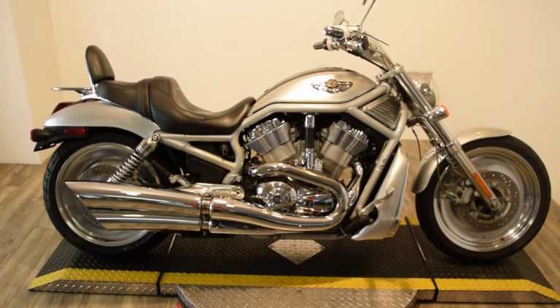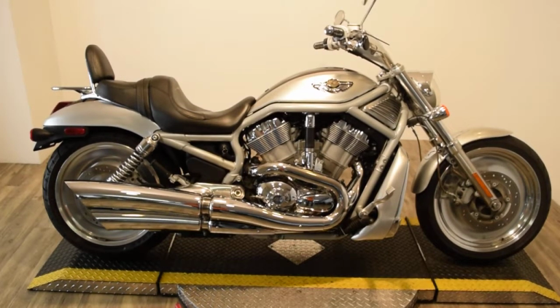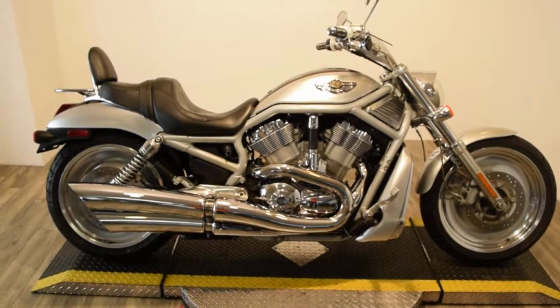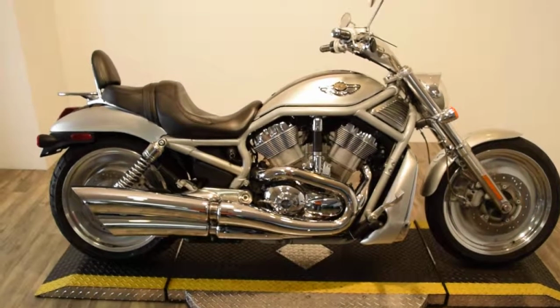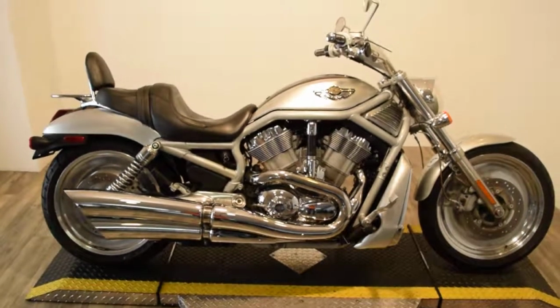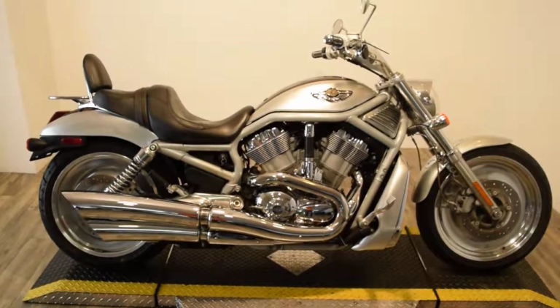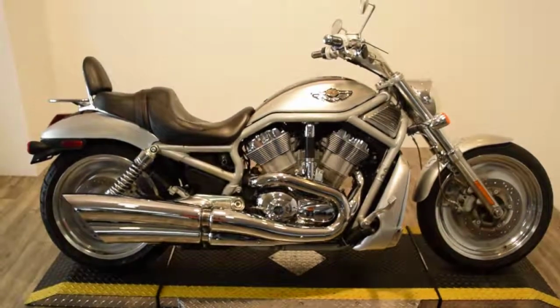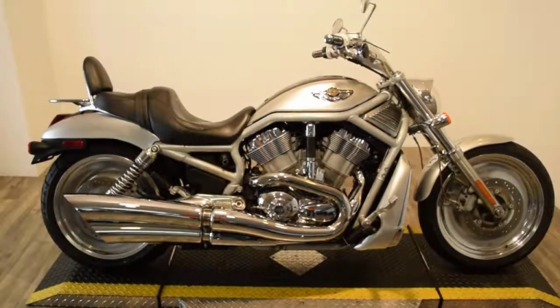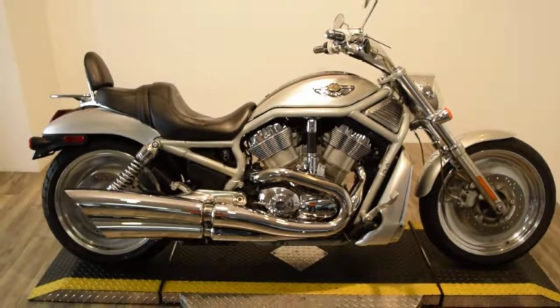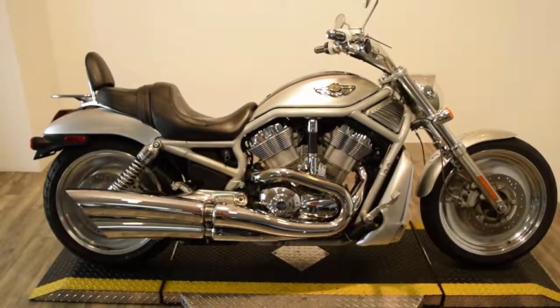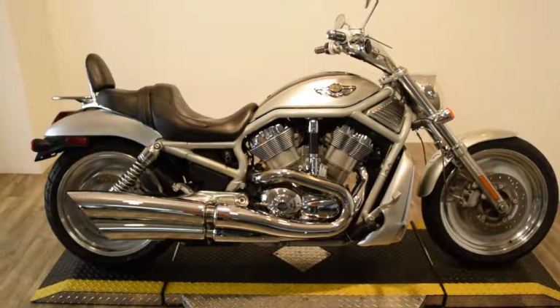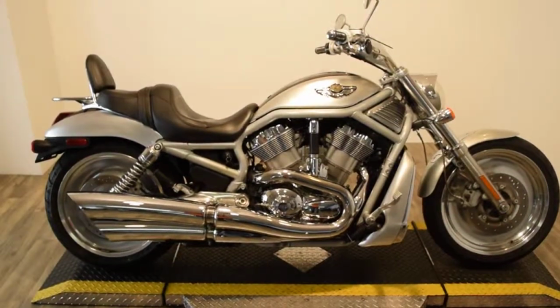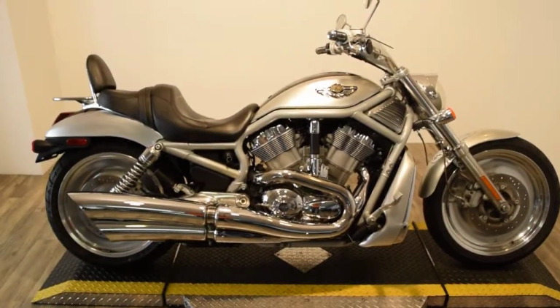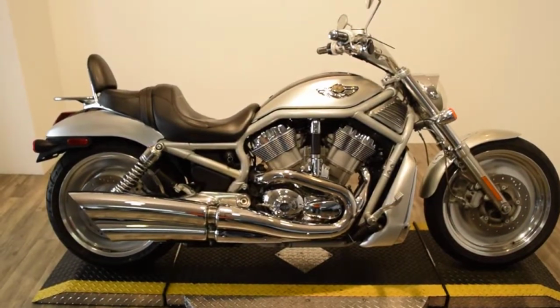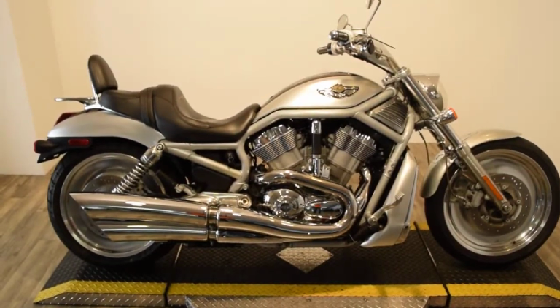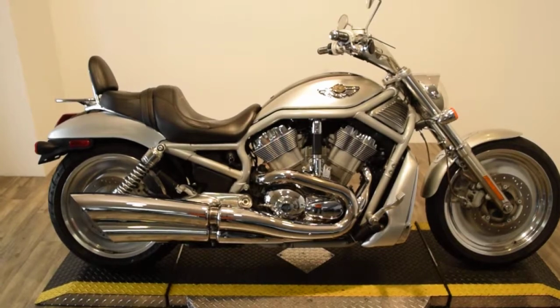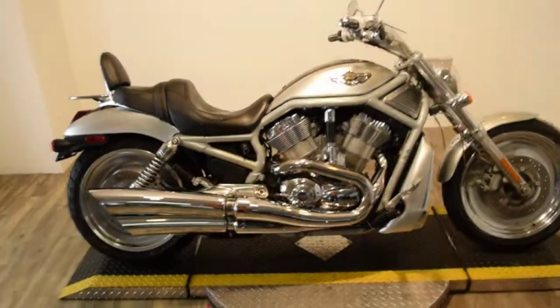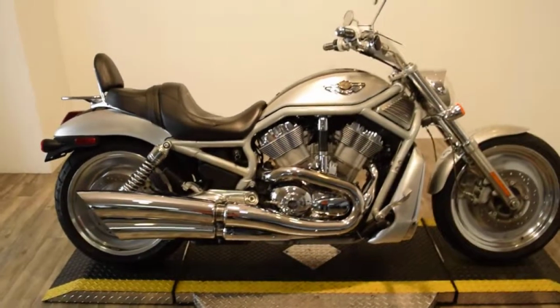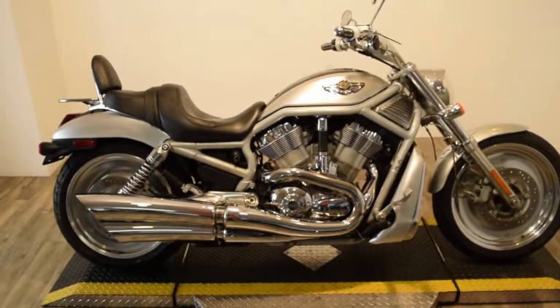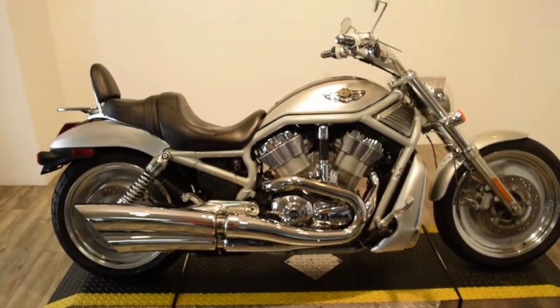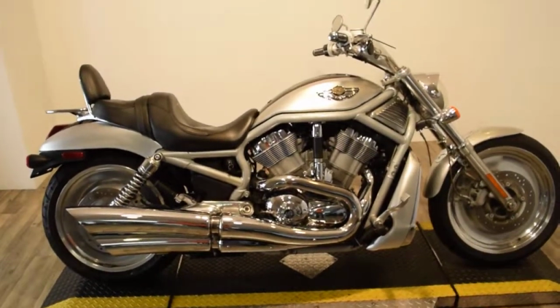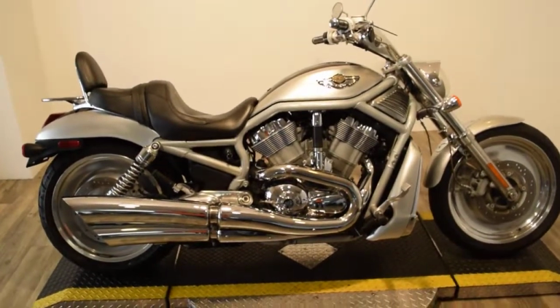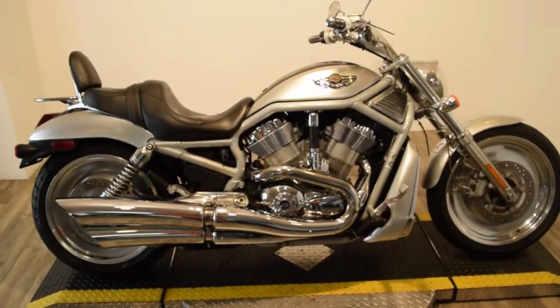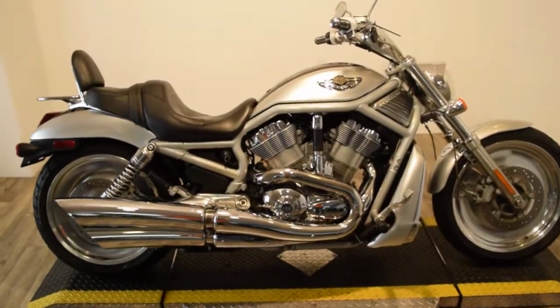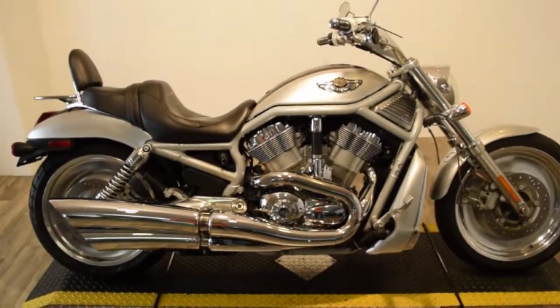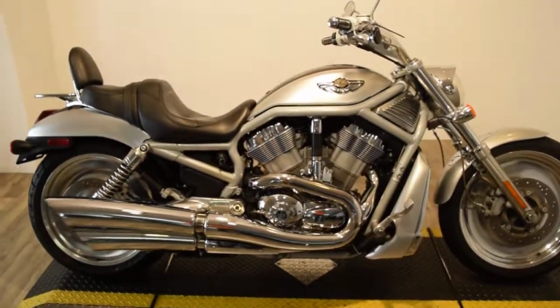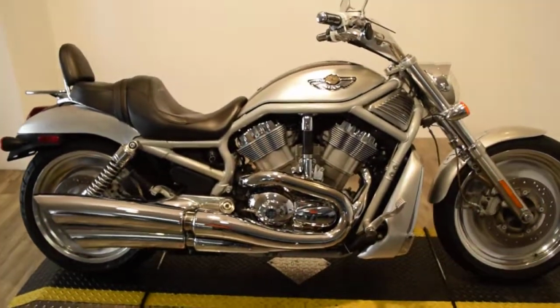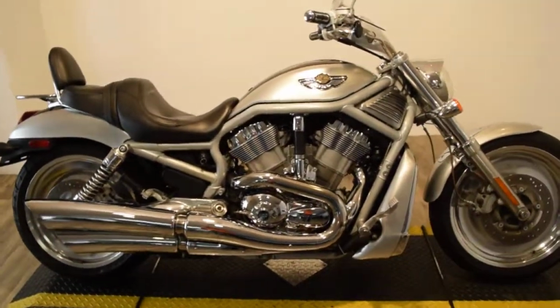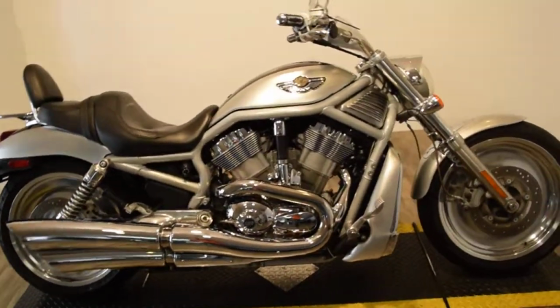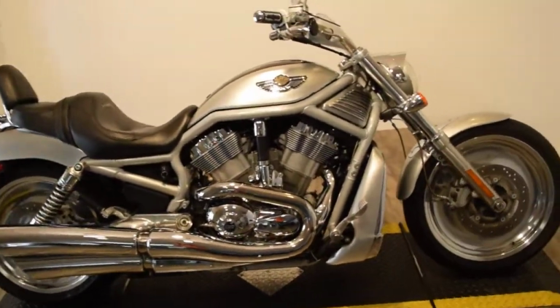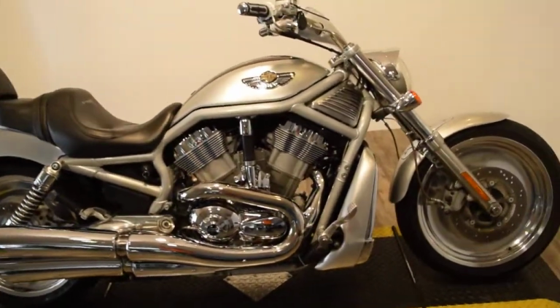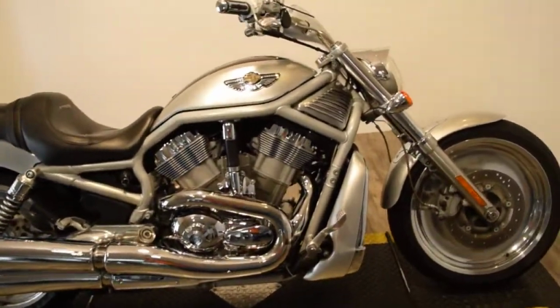Monster Power Sports is offering this 2003 Harley-Davidson V-Rod 100th anniversary. It's got the black and silver paint scheme.